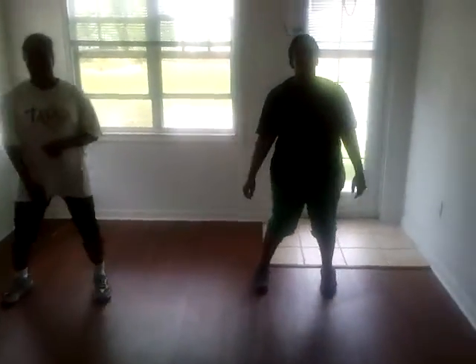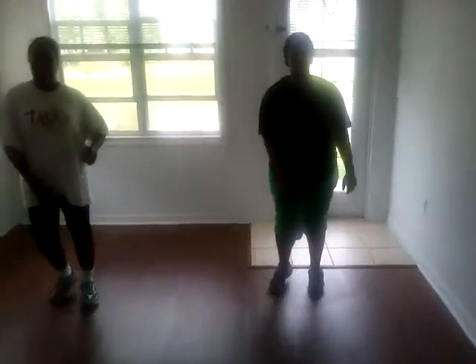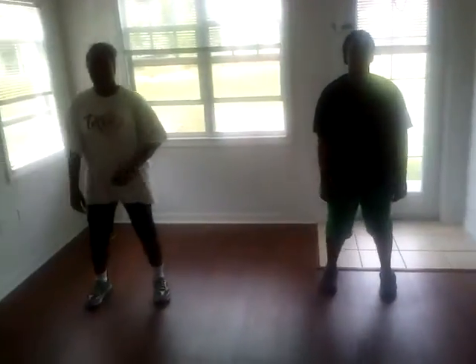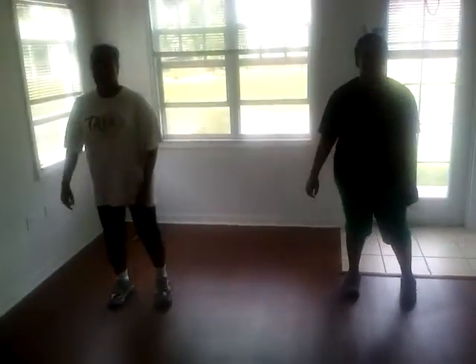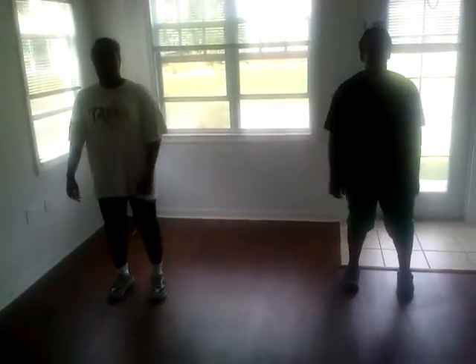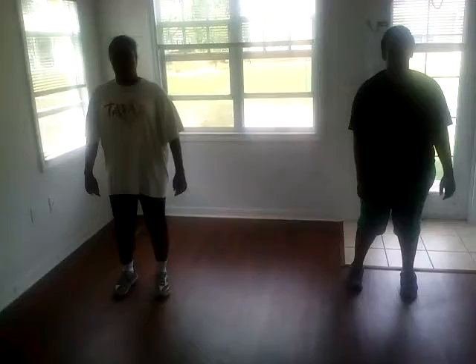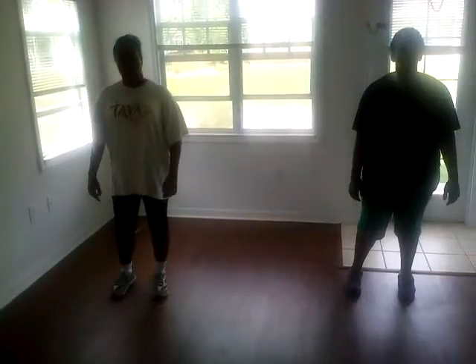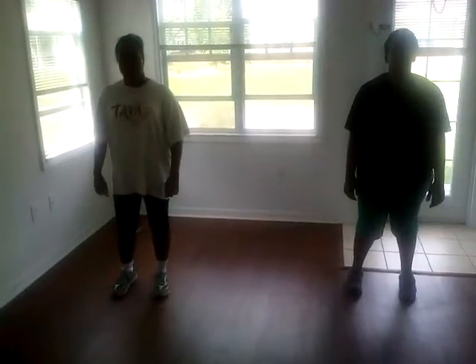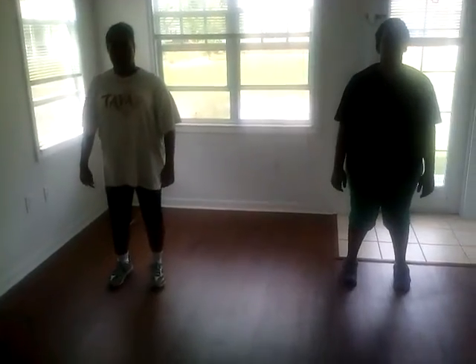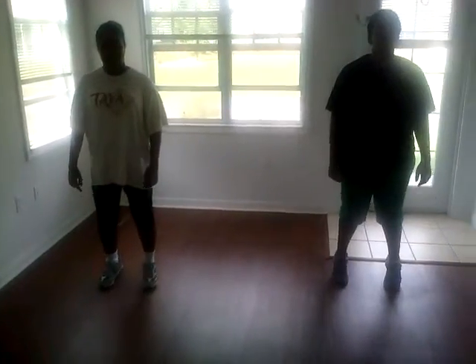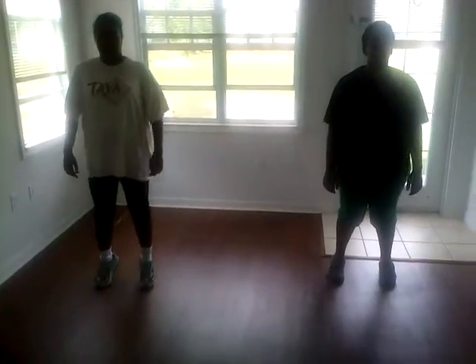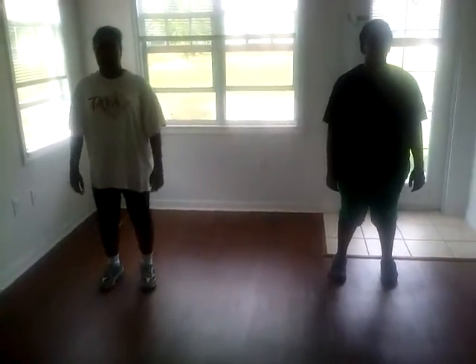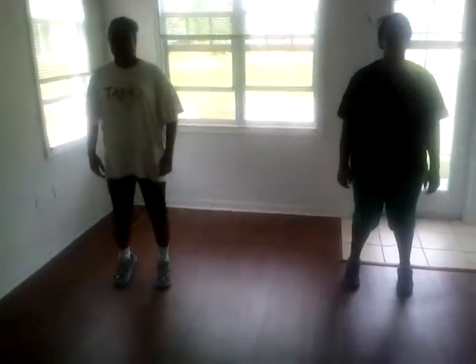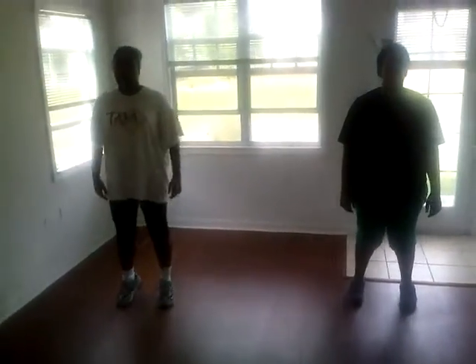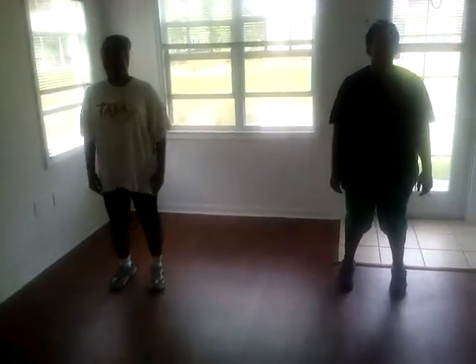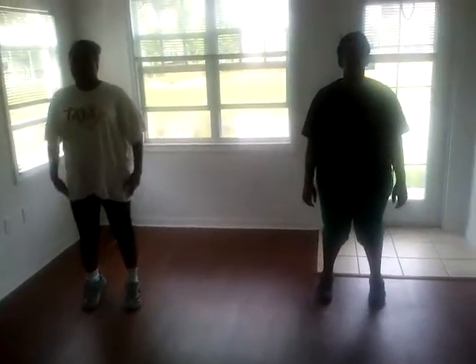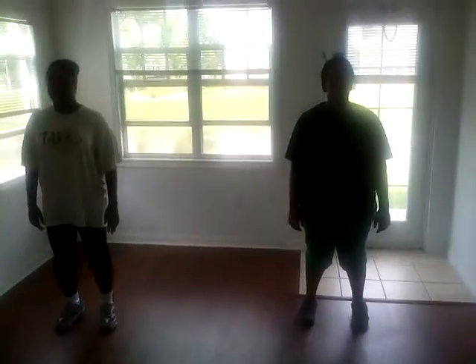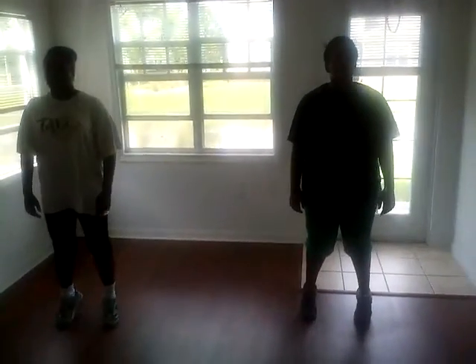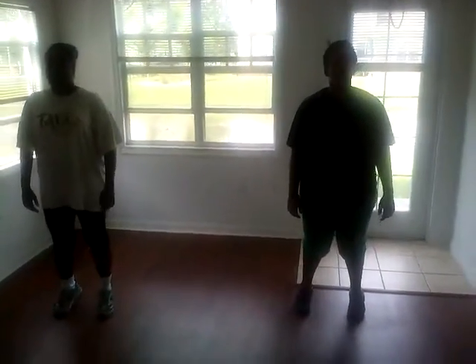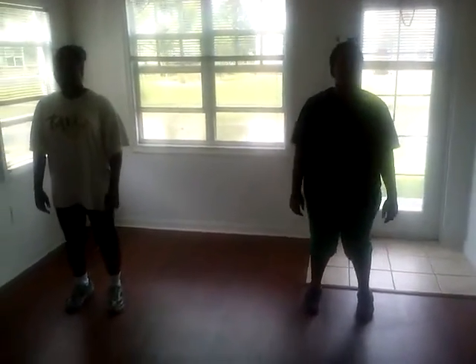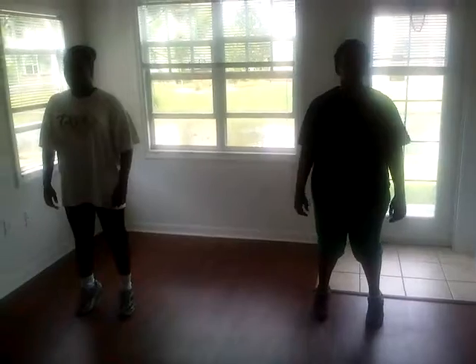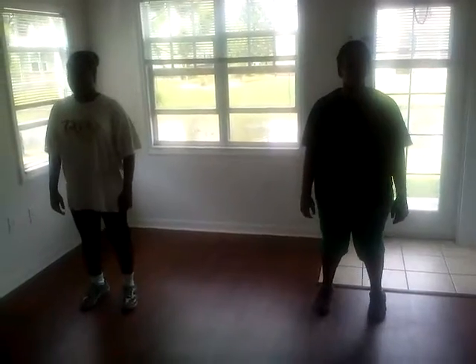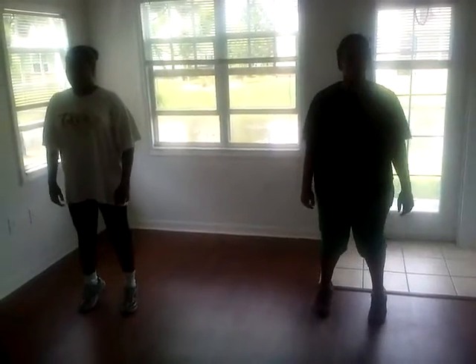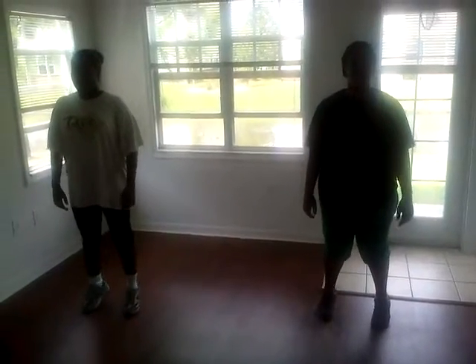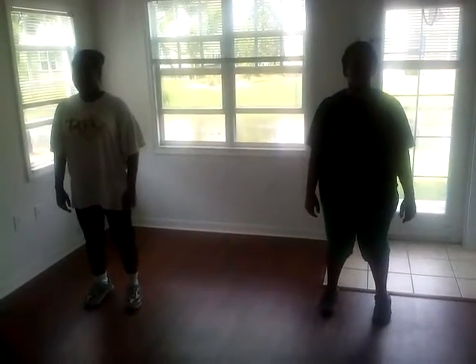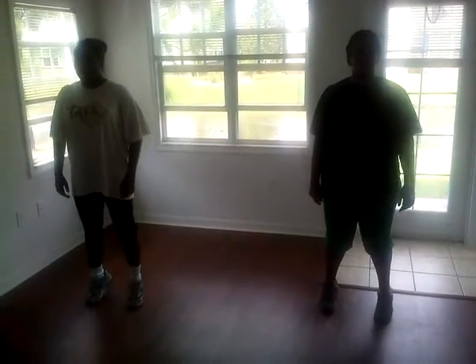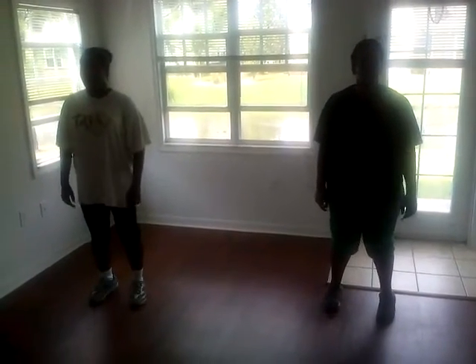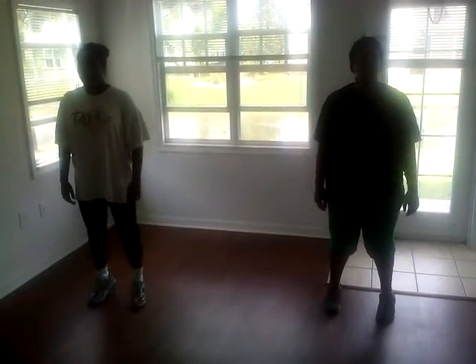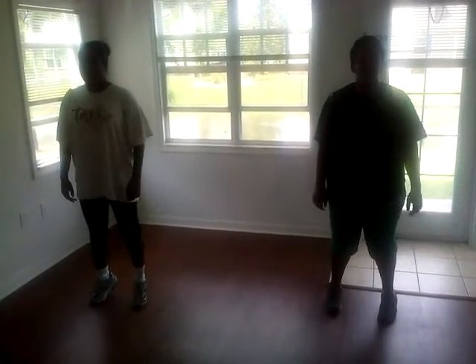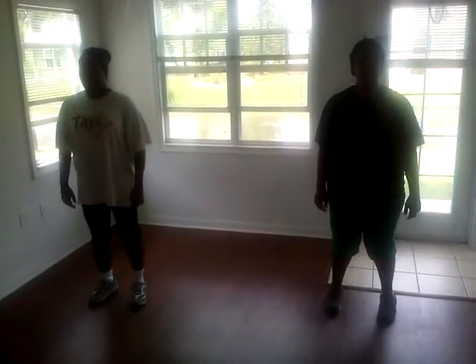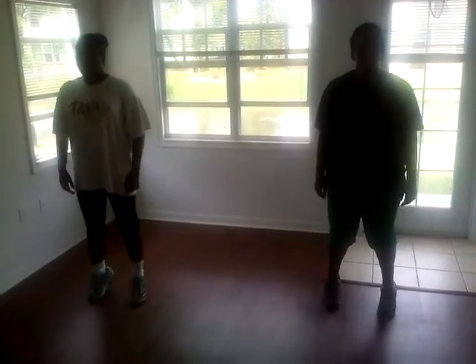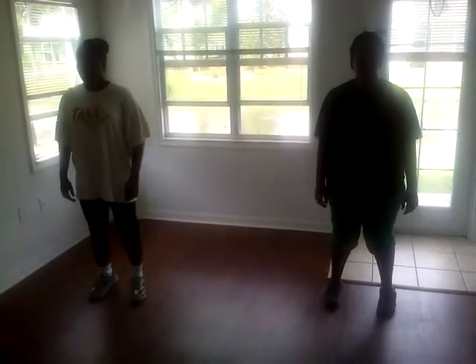Stand in place, get ready. Calf raises, begin. AMC Fitness, guys. Raise those calves, squeeze it at the top.